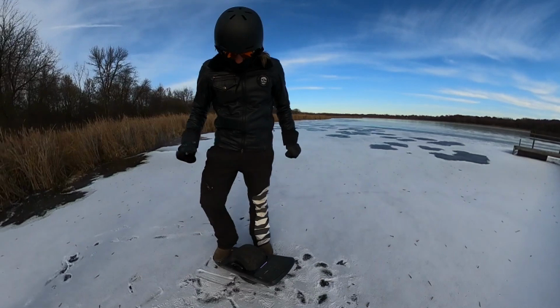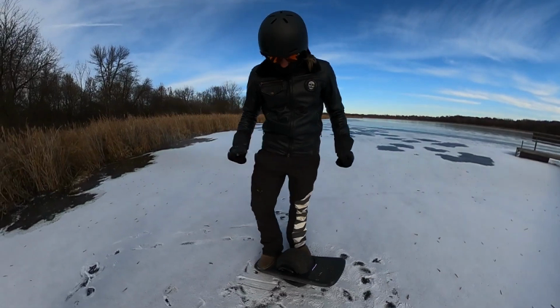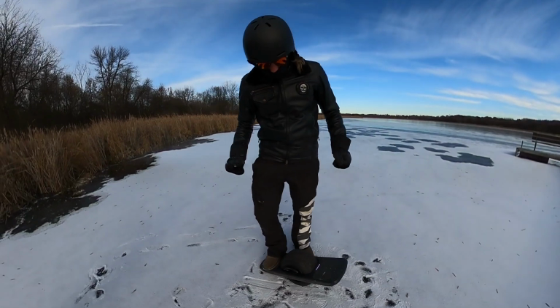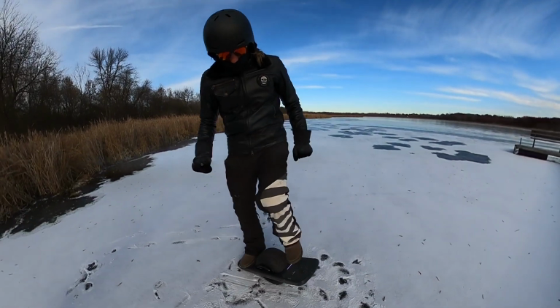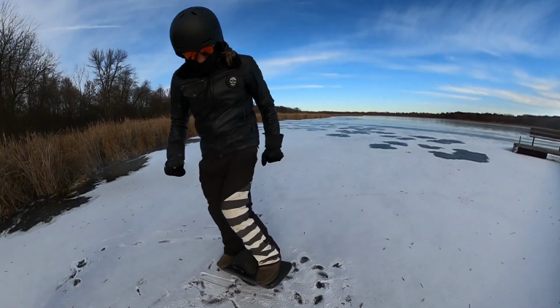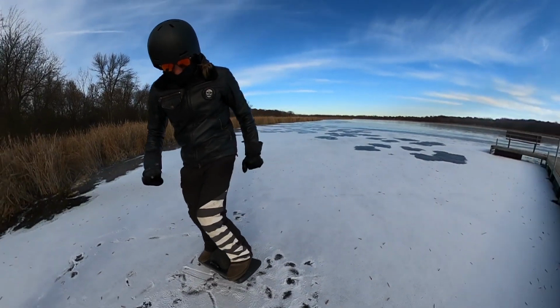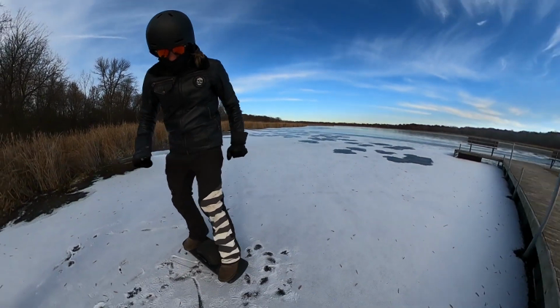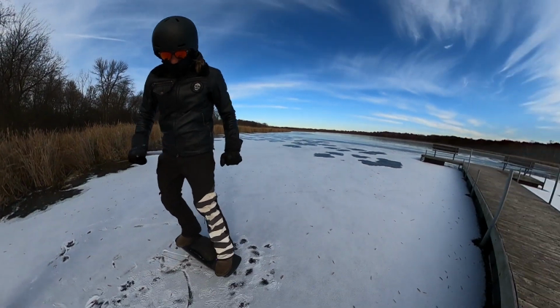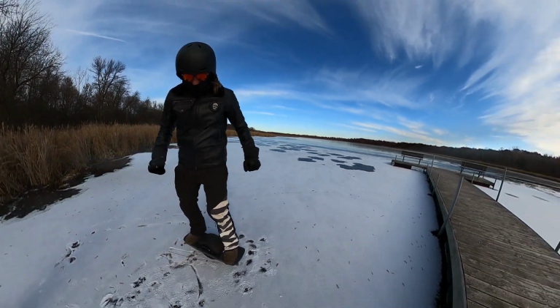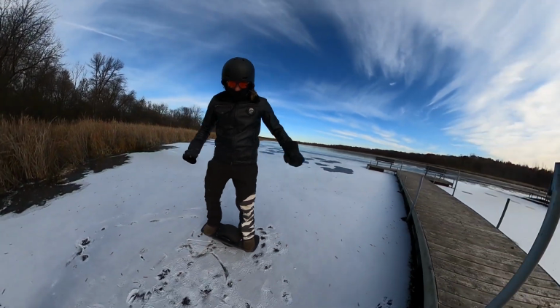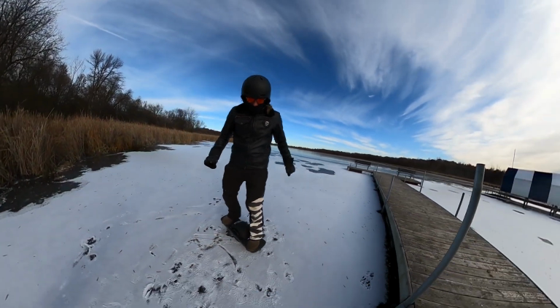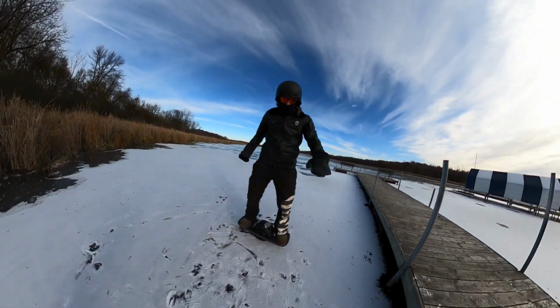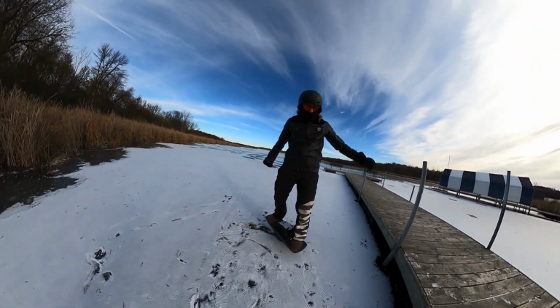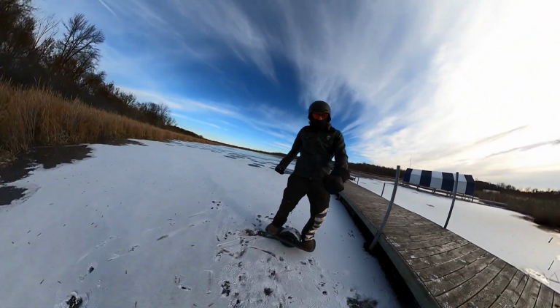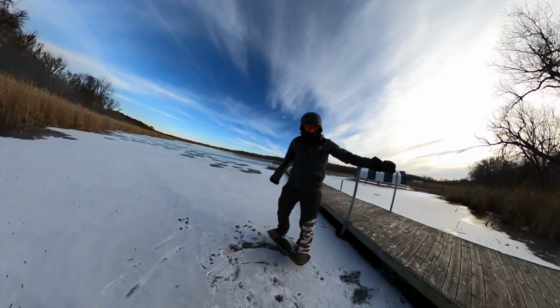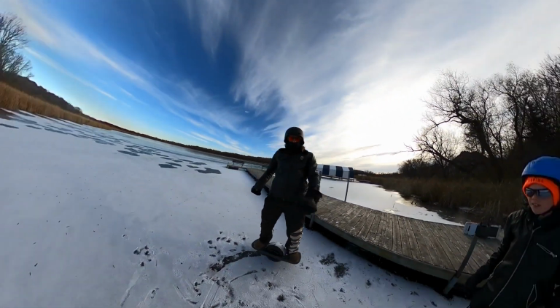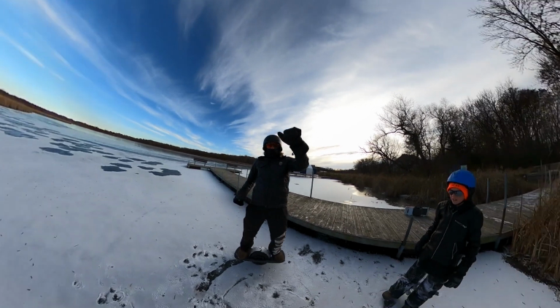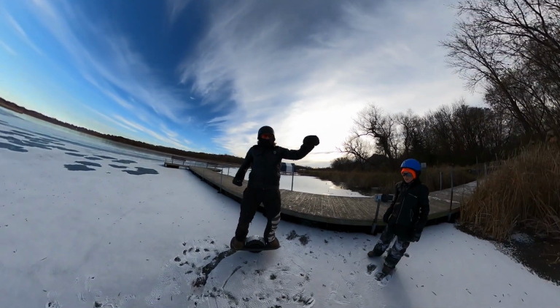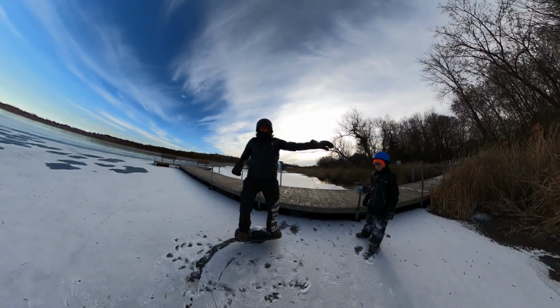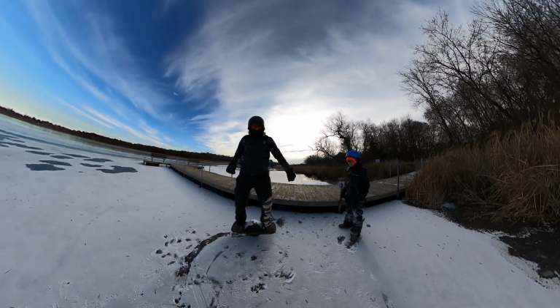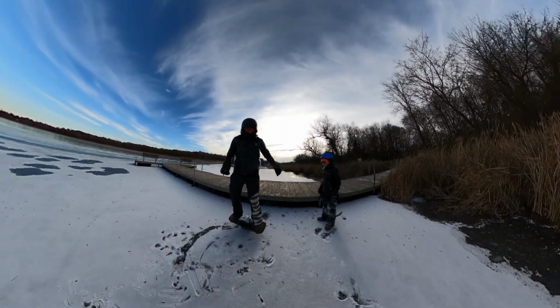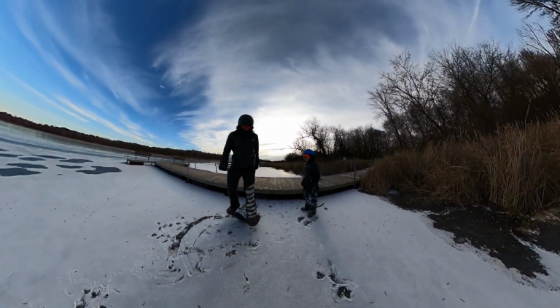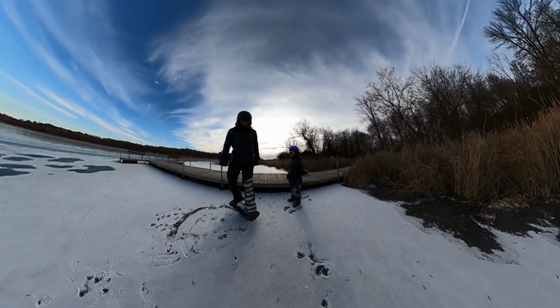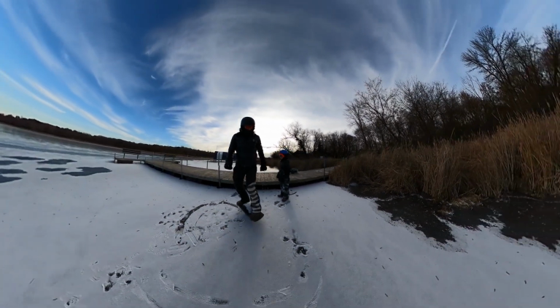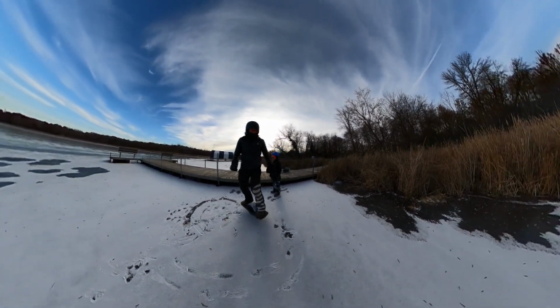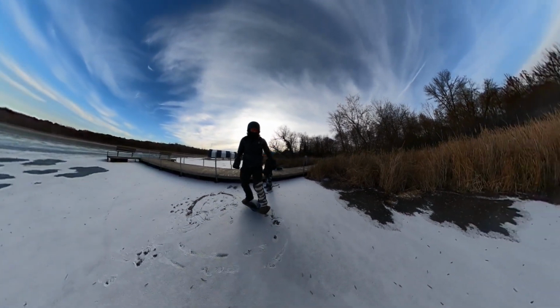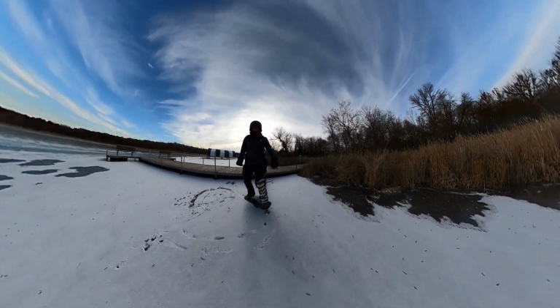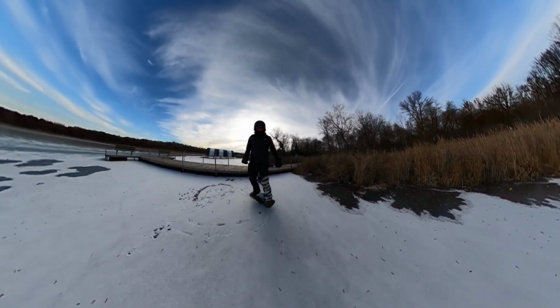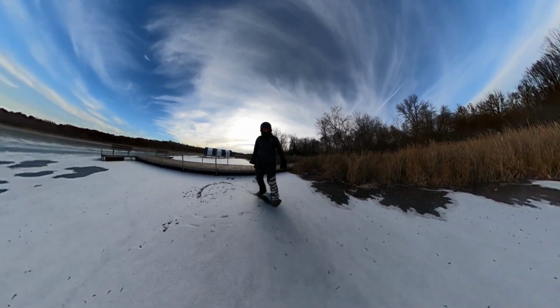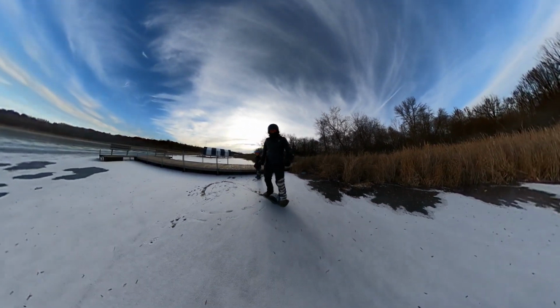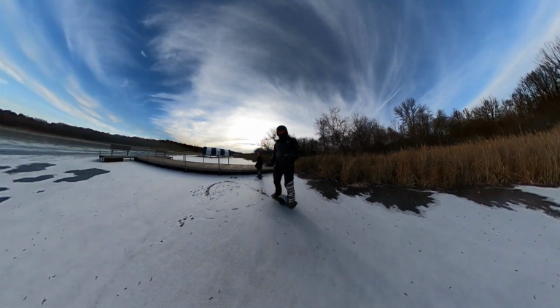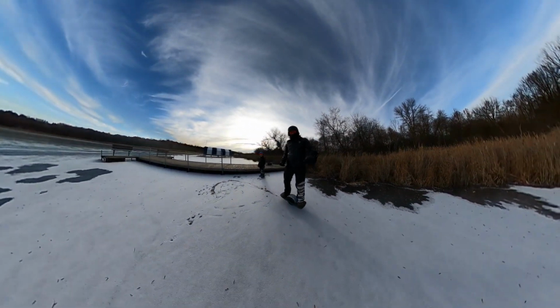What's happening everybody? Welcome to my YouTube channel. My name is Scott Mendenhall. If you're brand new around here, what you're seeing is me riding a one-wheel Pint on a frozen lake here in Minnesota.